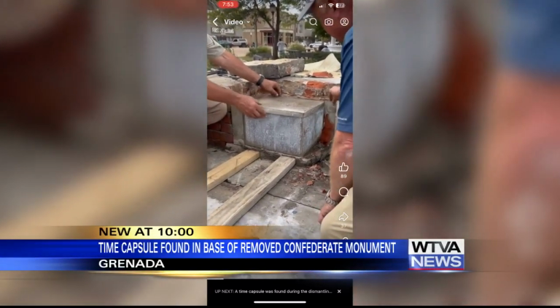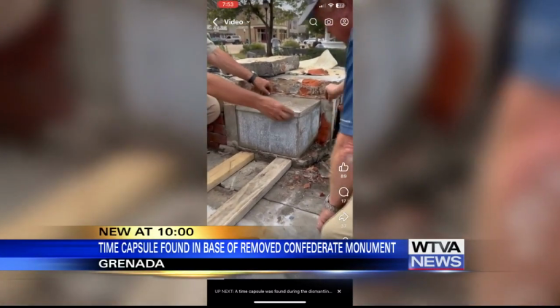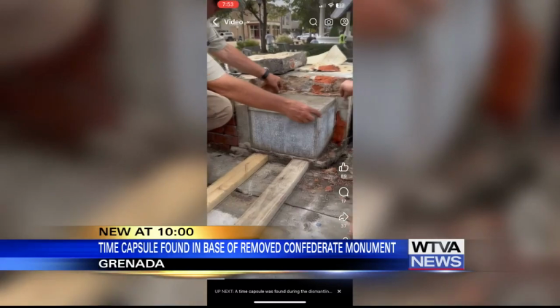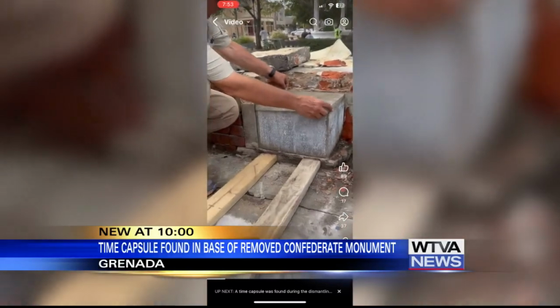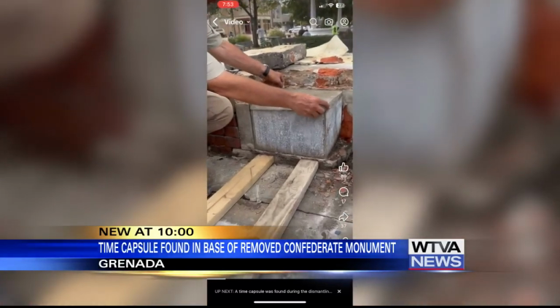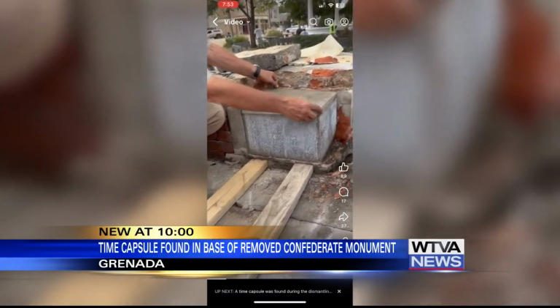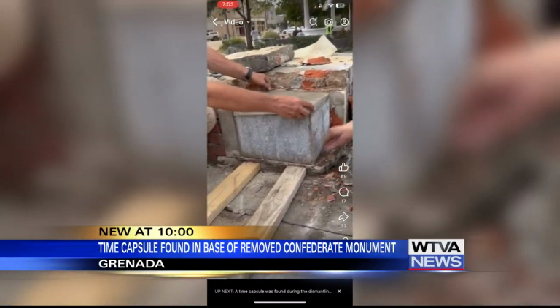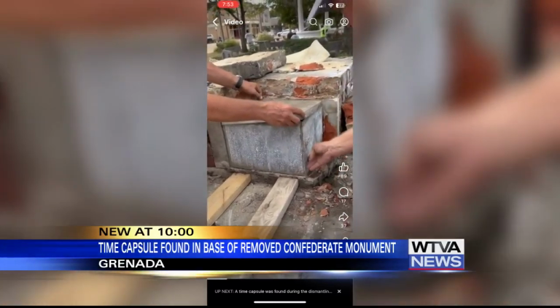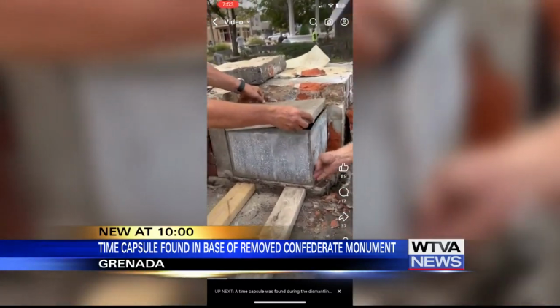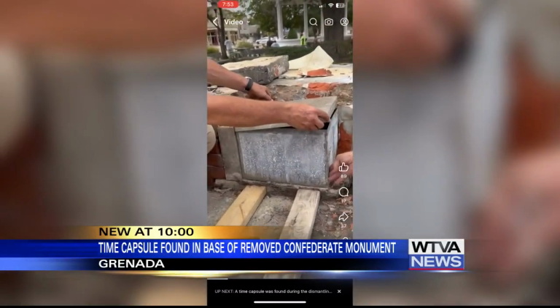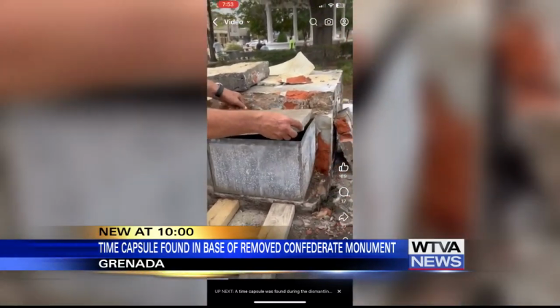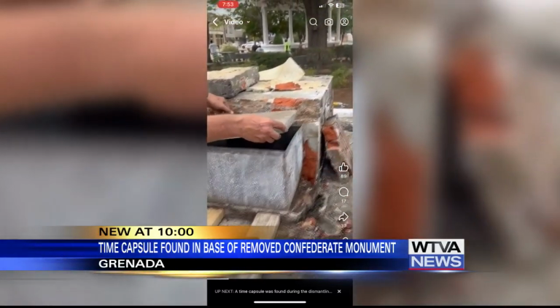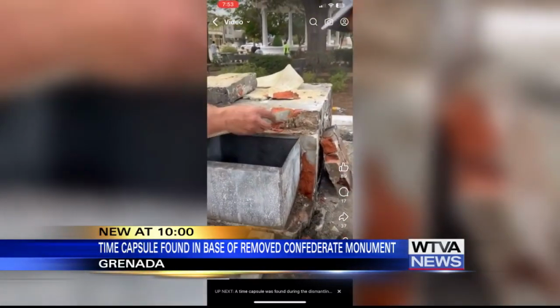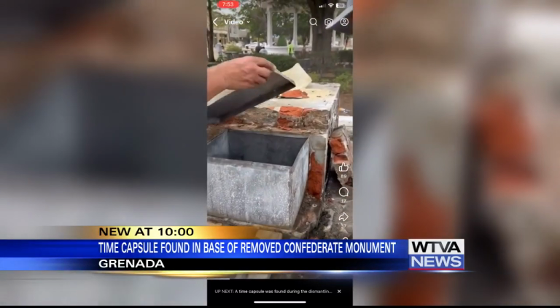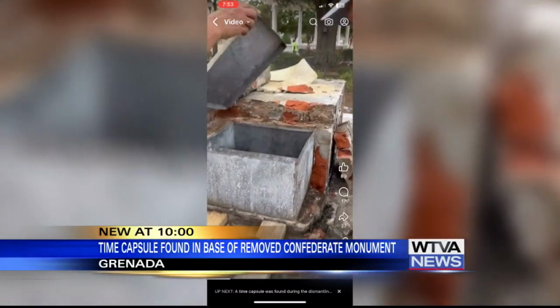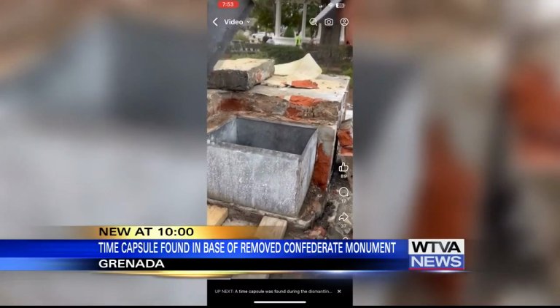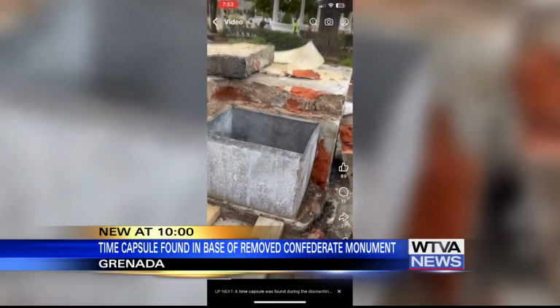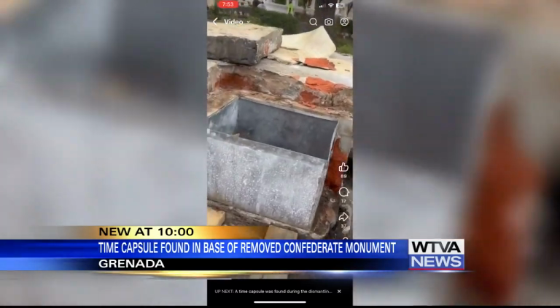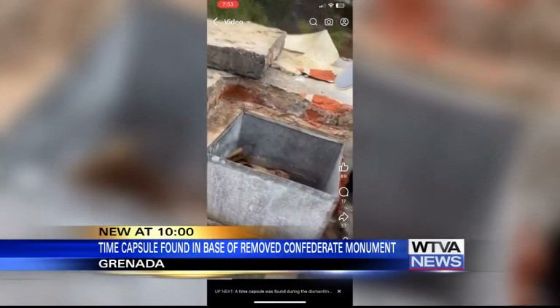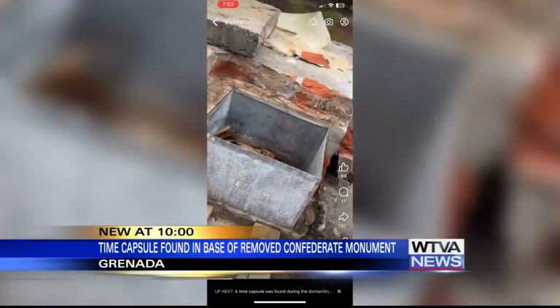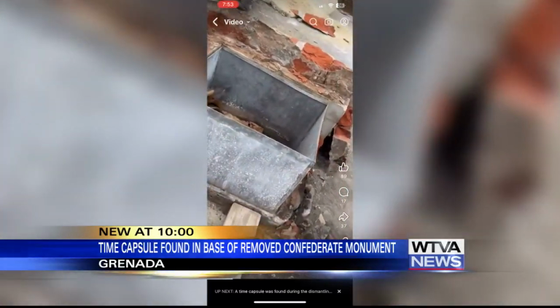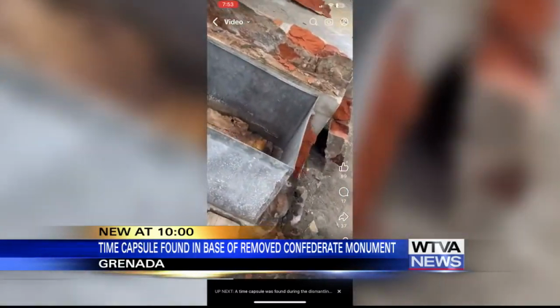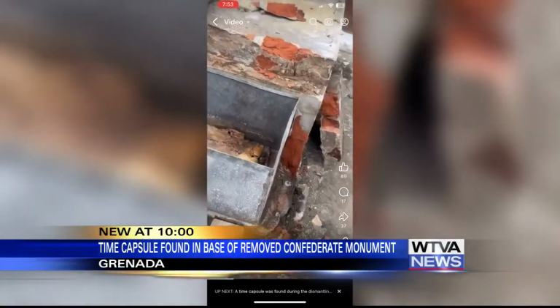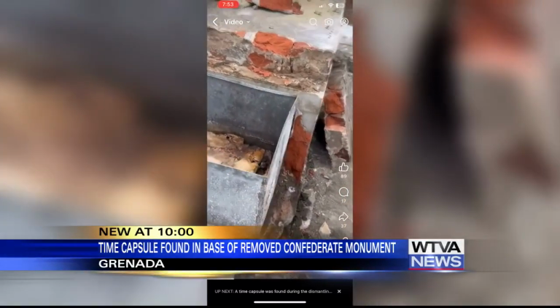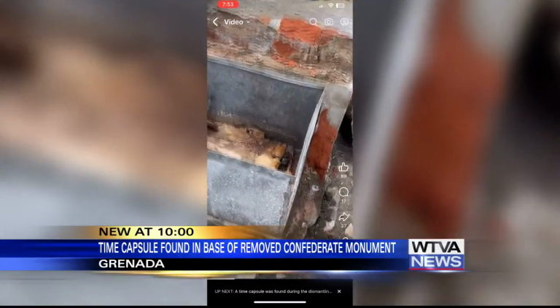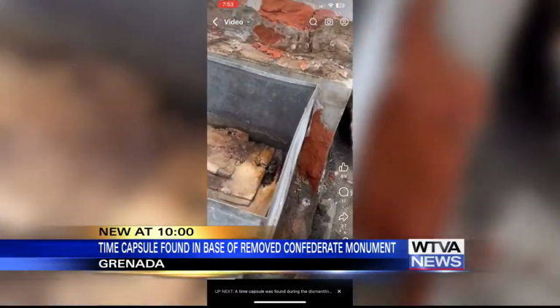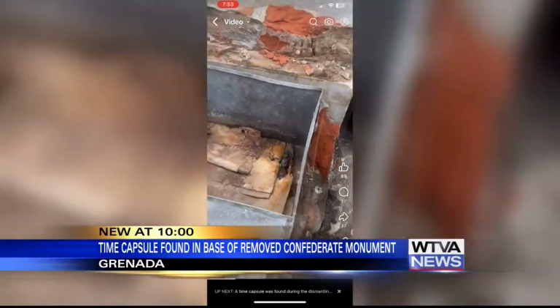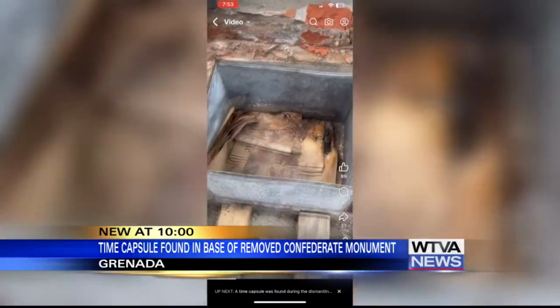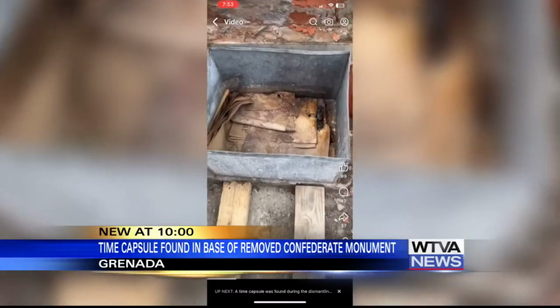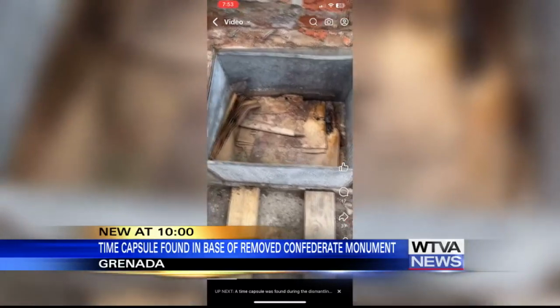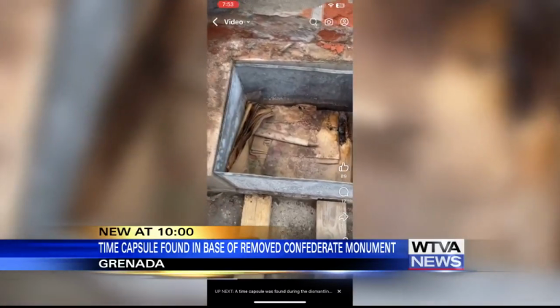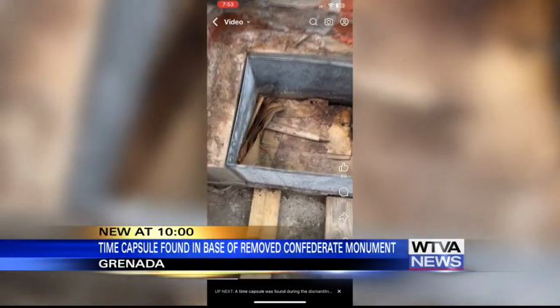From the video shared by Grenada Mayor Charles Latham, it appears to be some newspapers and maybe some other kind of papers. There's a peek inside of it — those are always cool to open up.